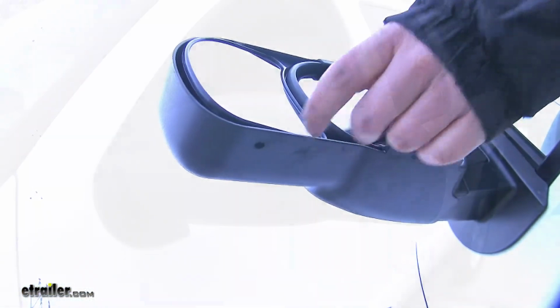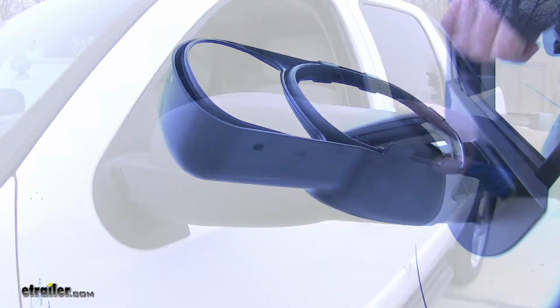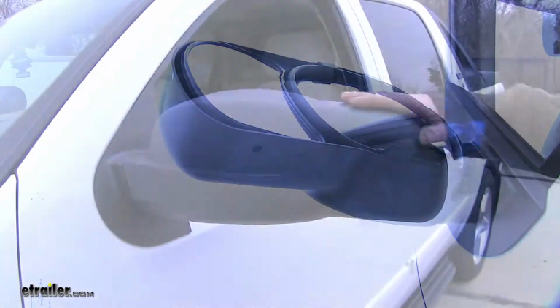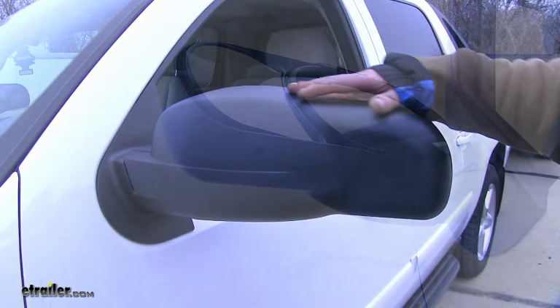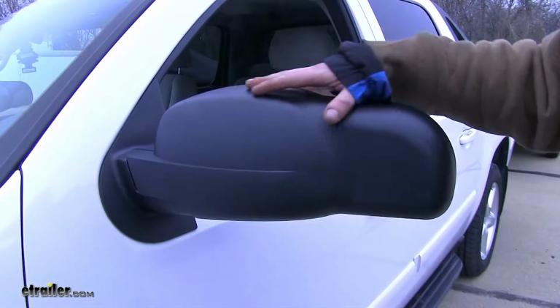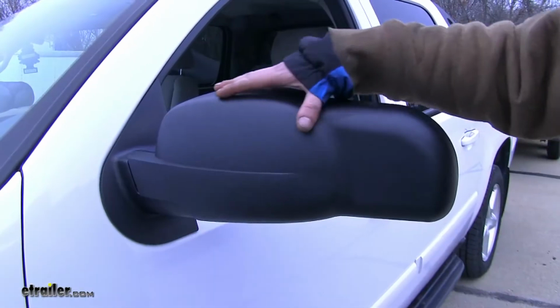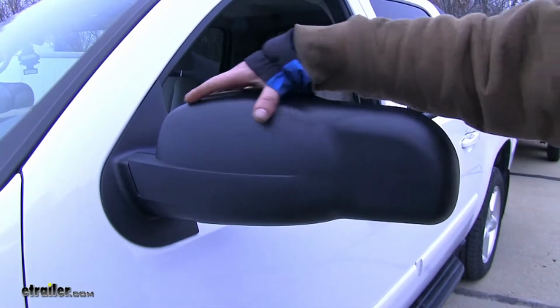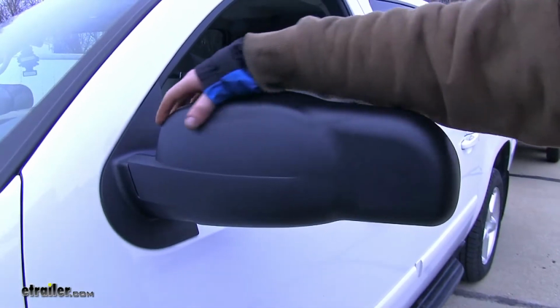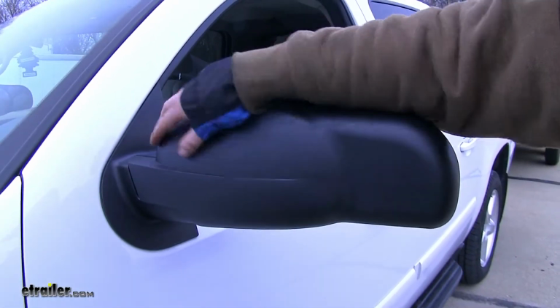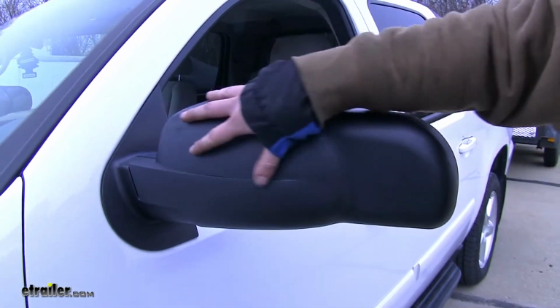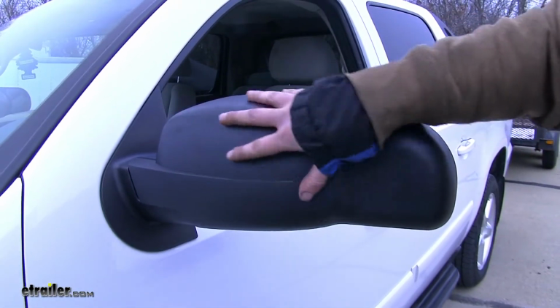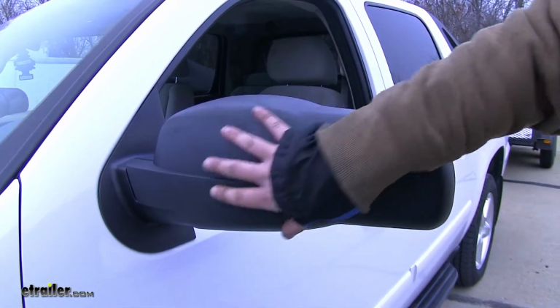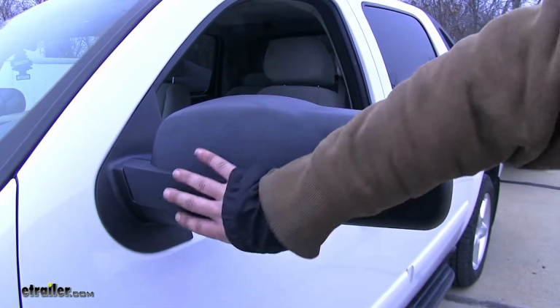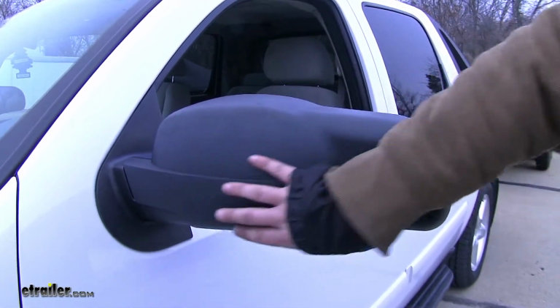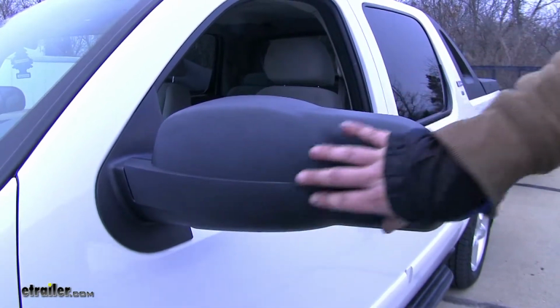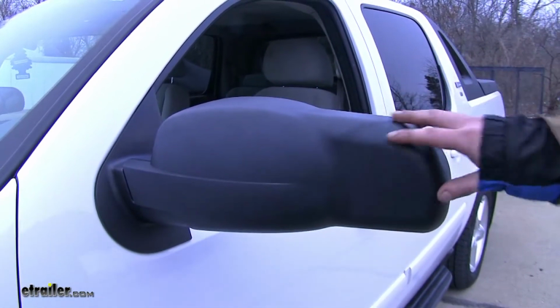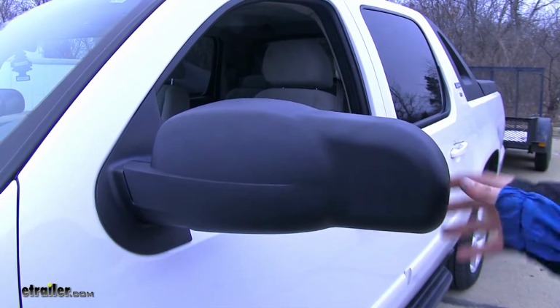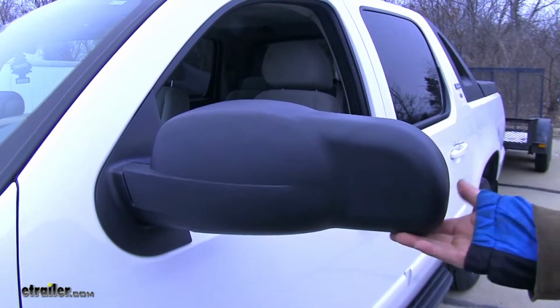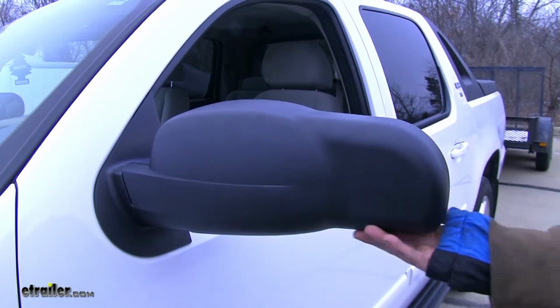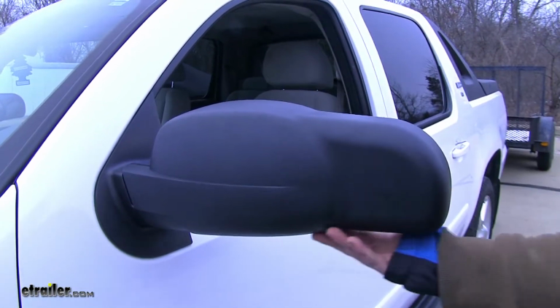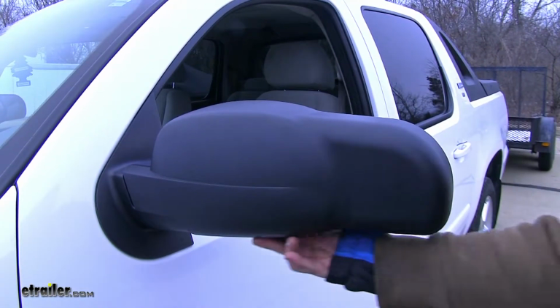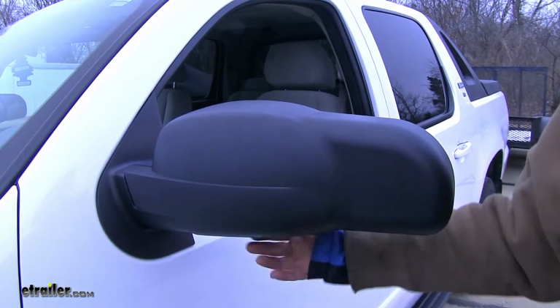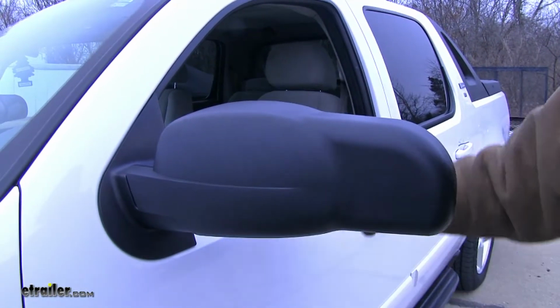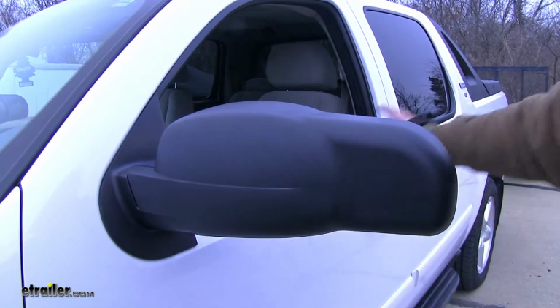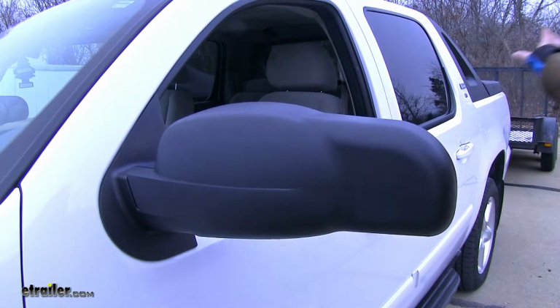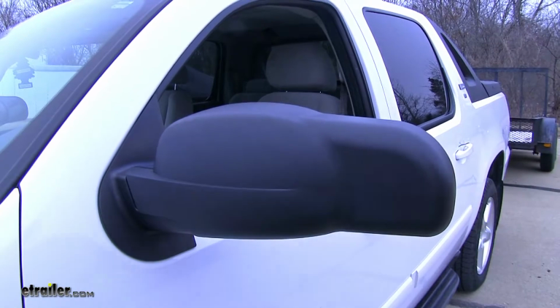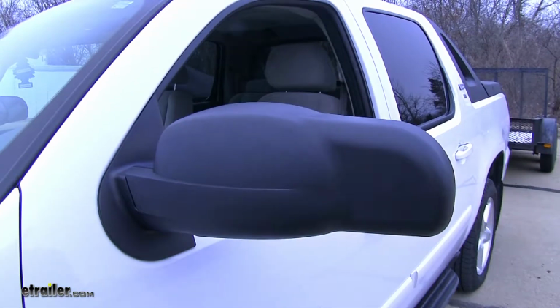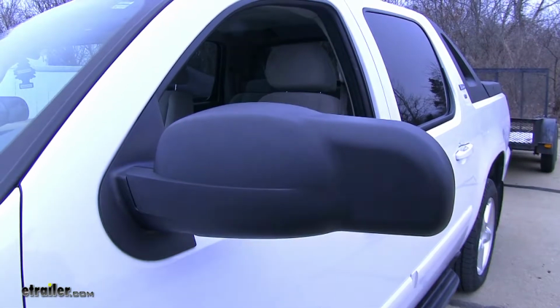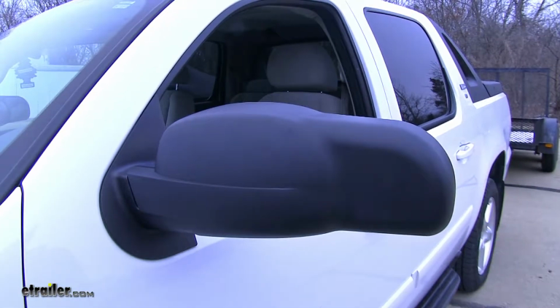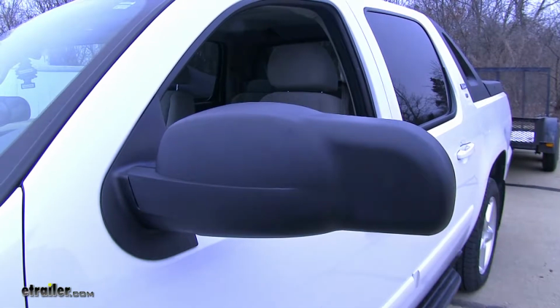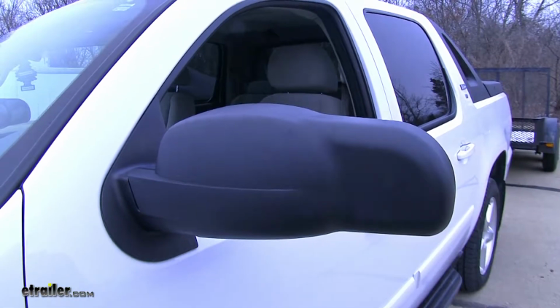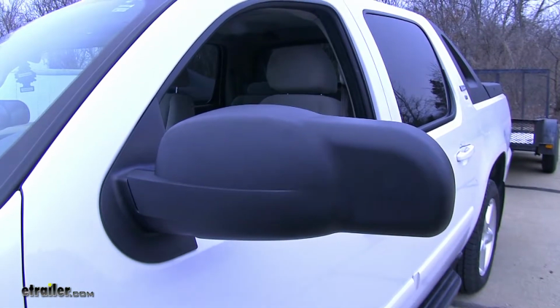As you can see here, it really contours well to the vehicle, and the matte black finish matches in nicely with the currently existing panels on the vehicle.